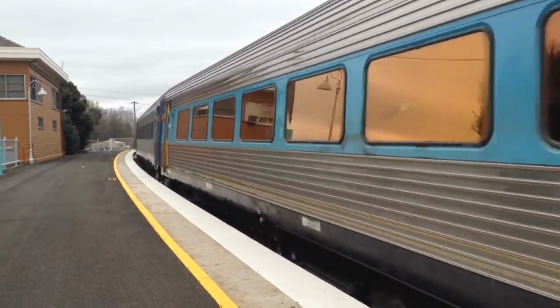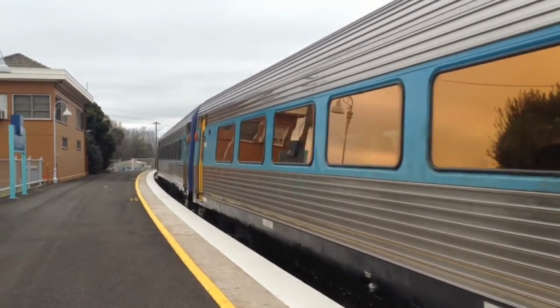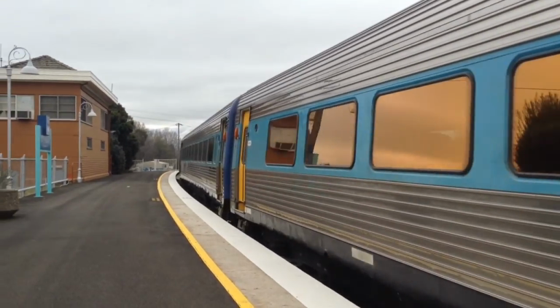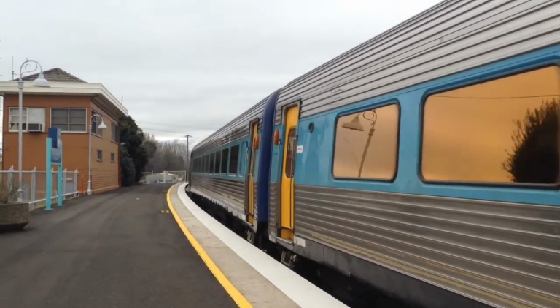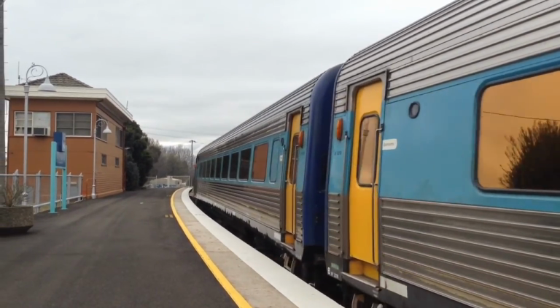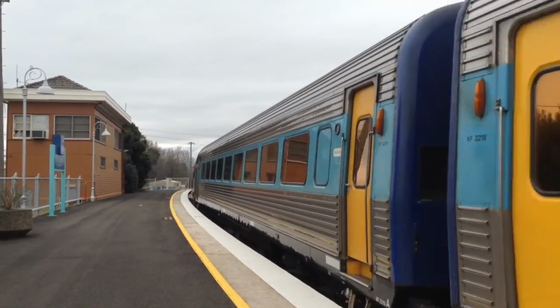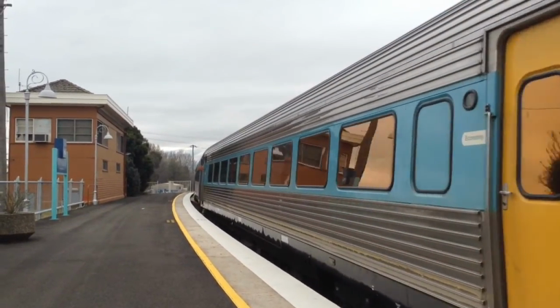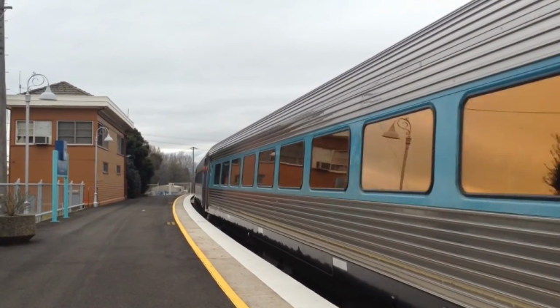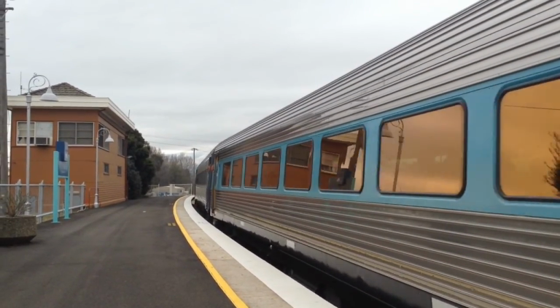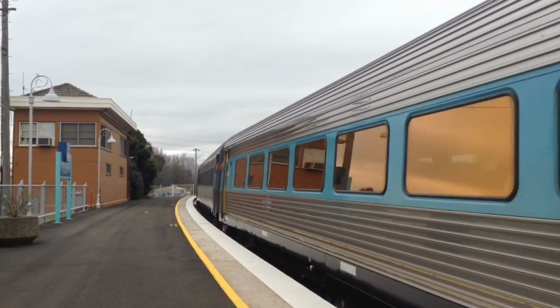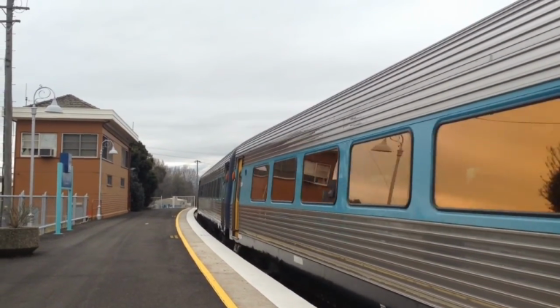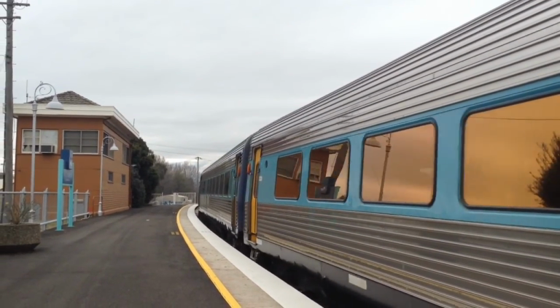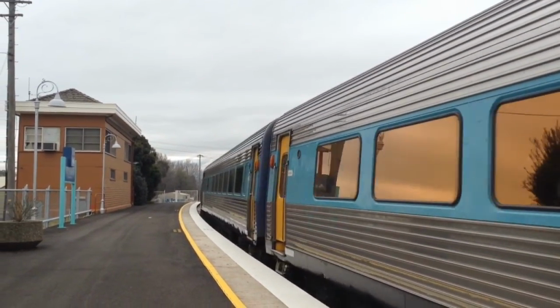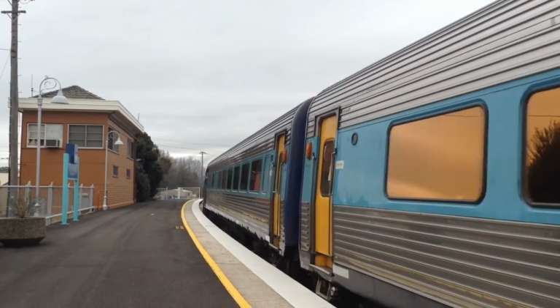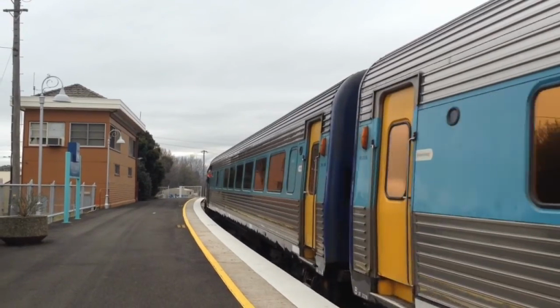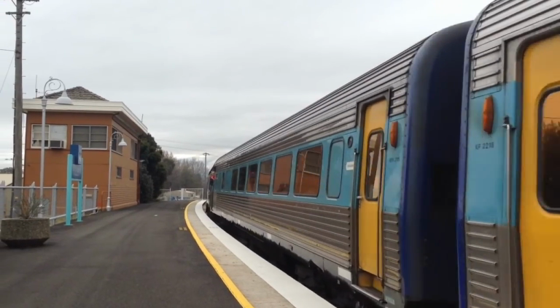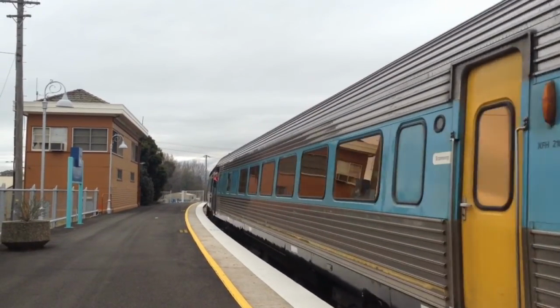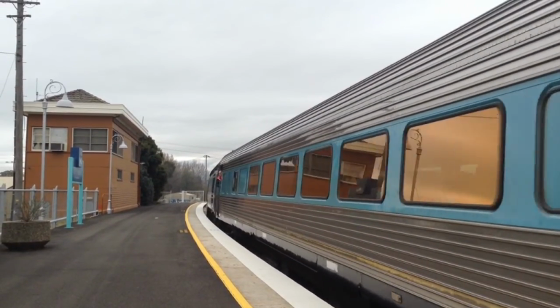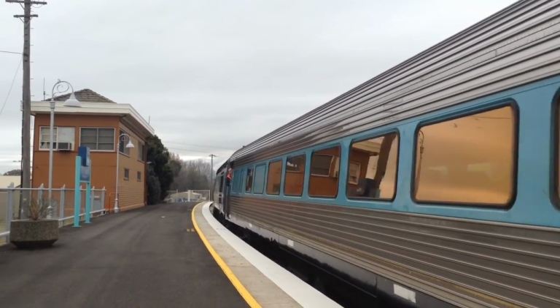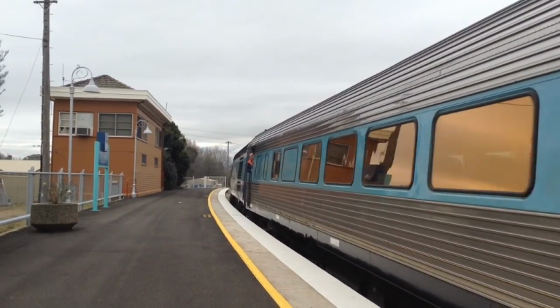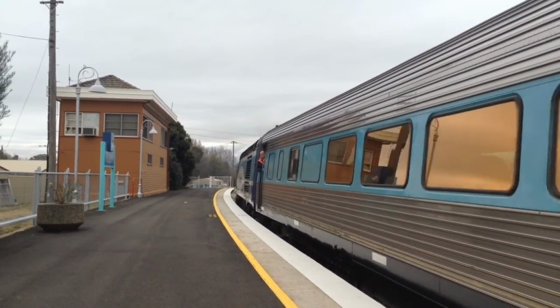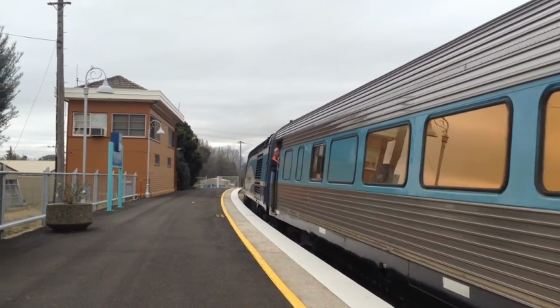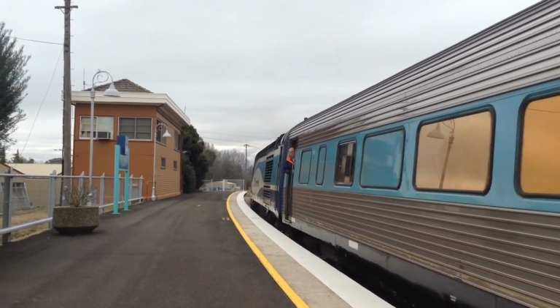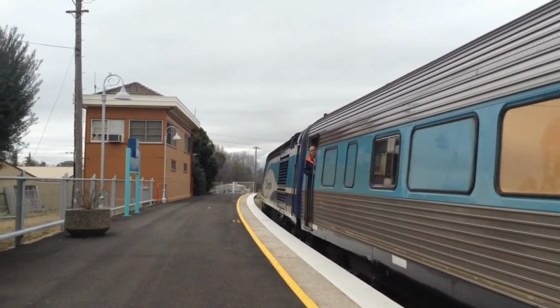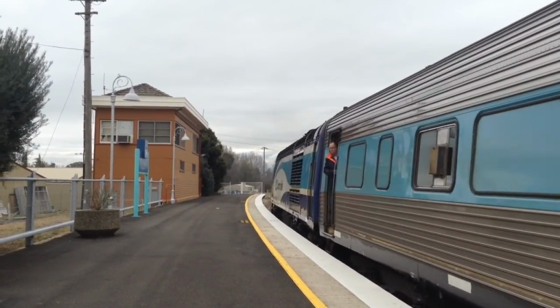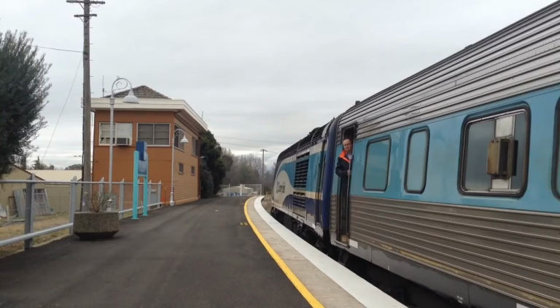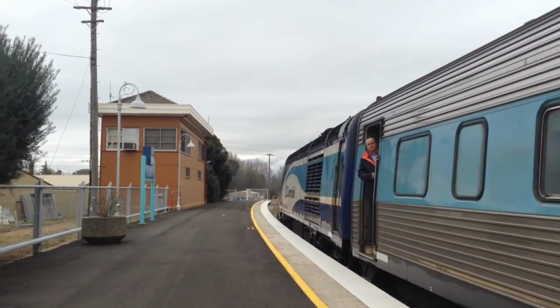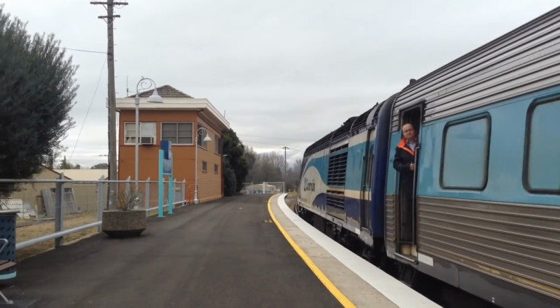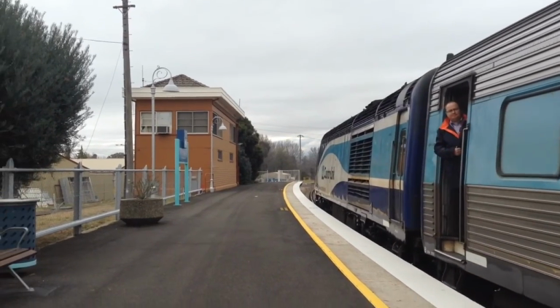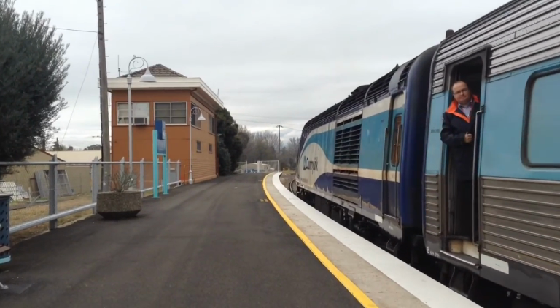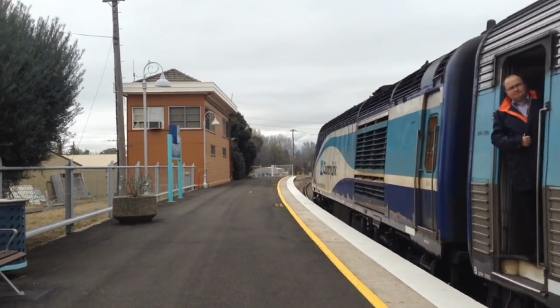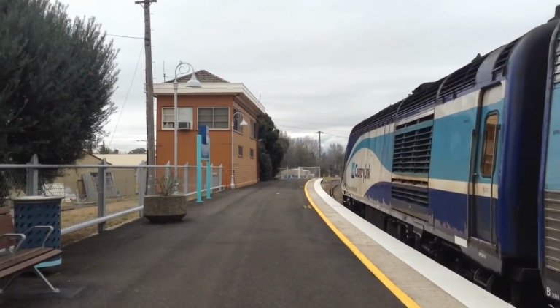The leading power car is XP 2003. The rear power car is unknown — XP 2014.